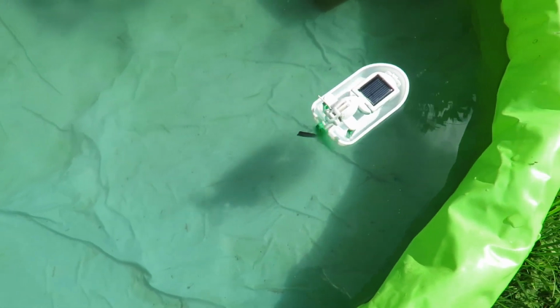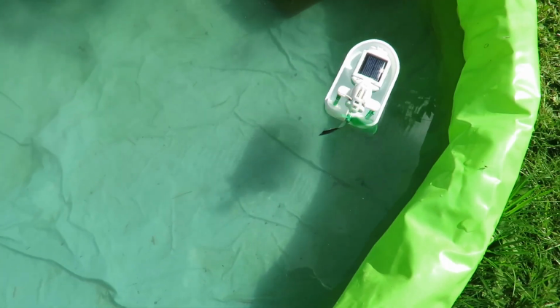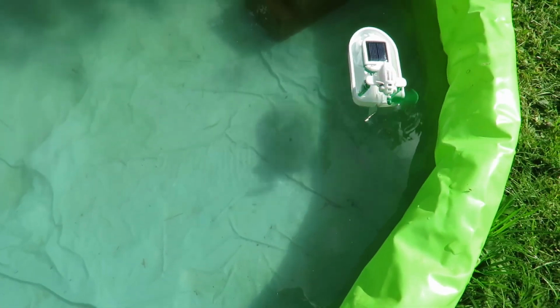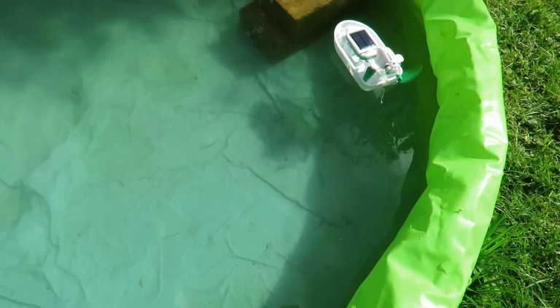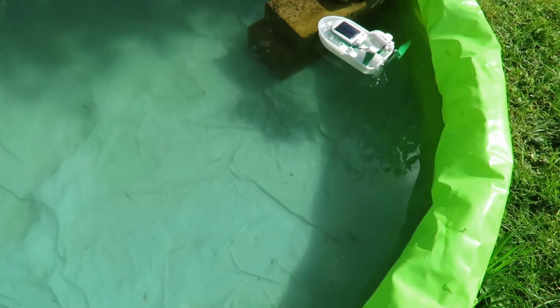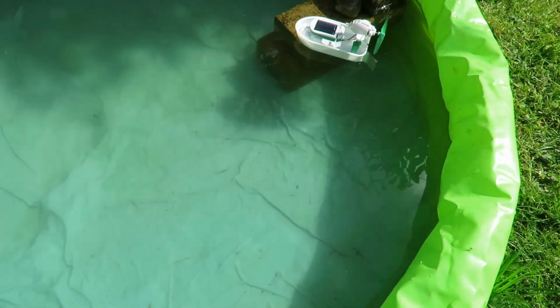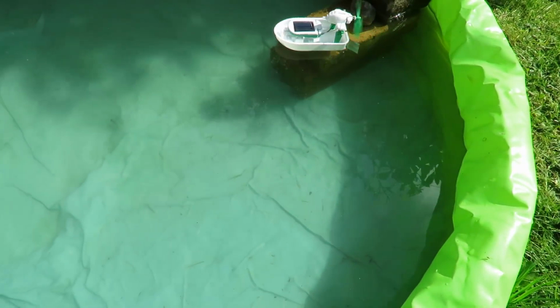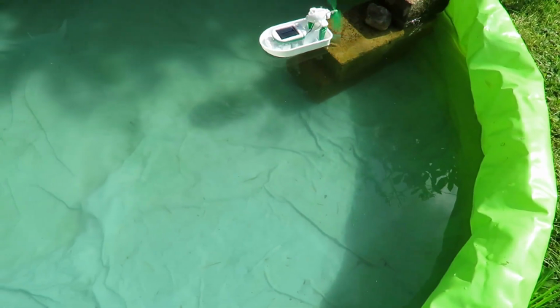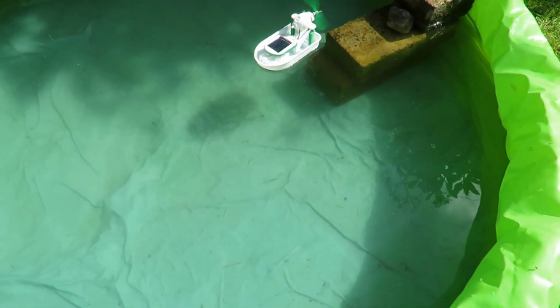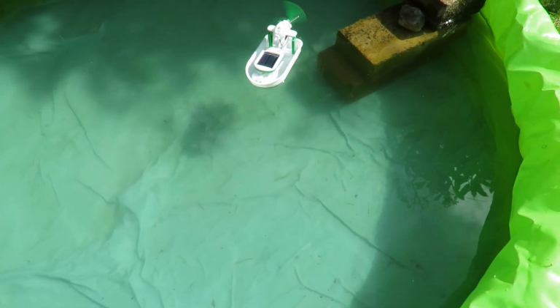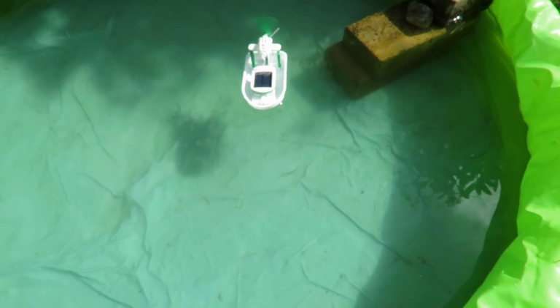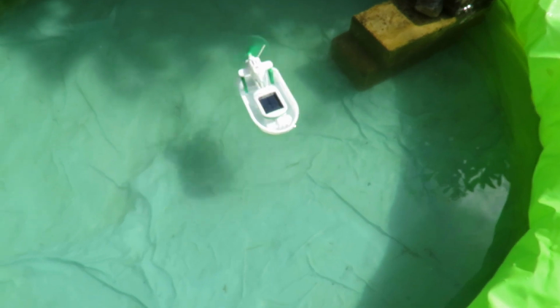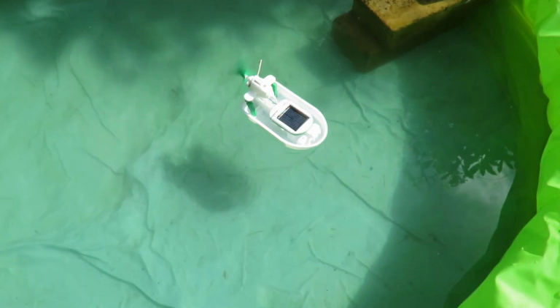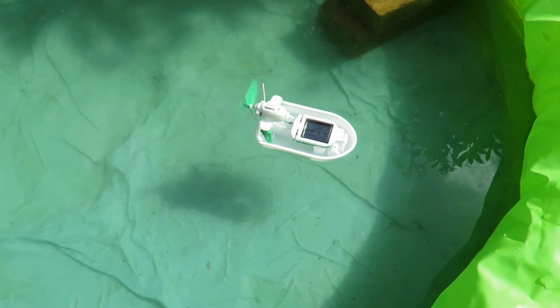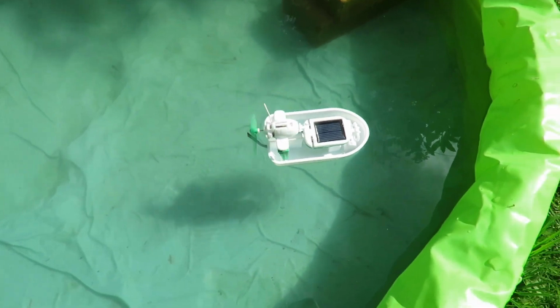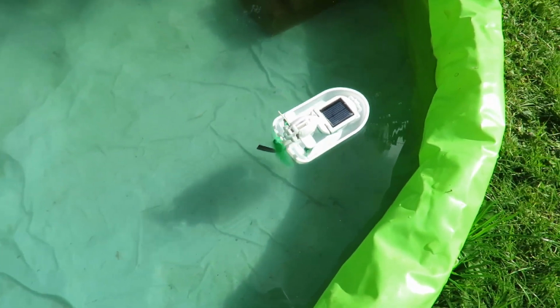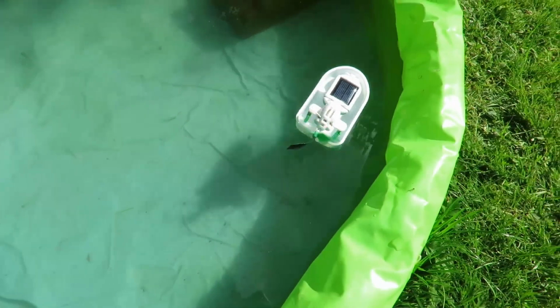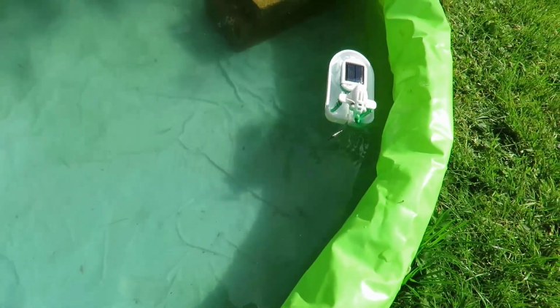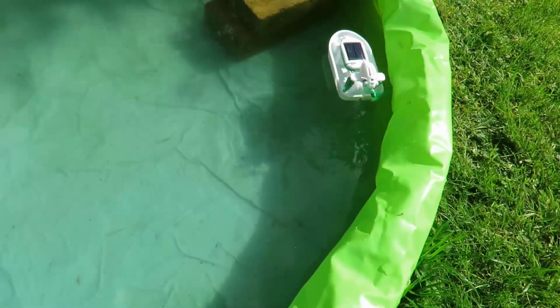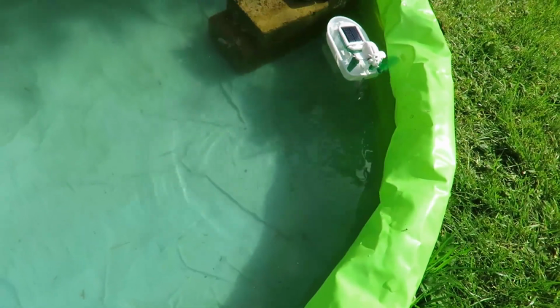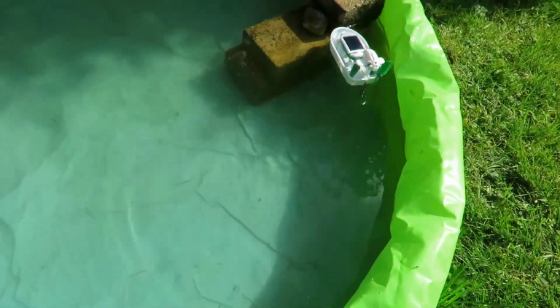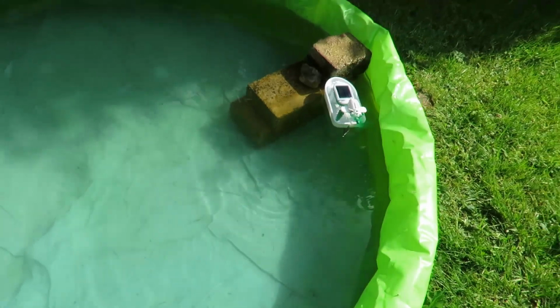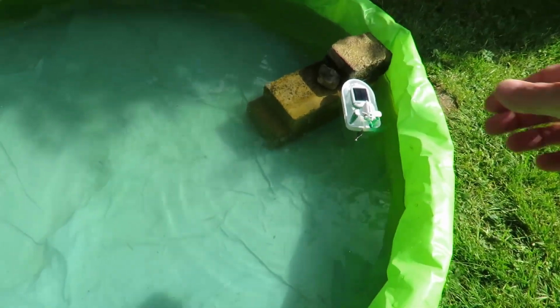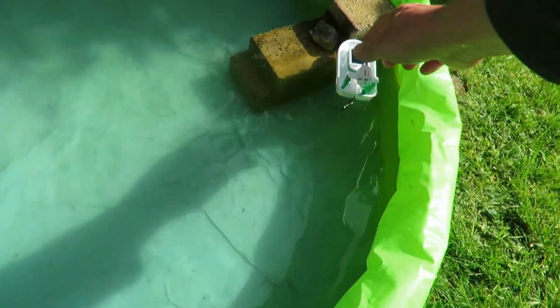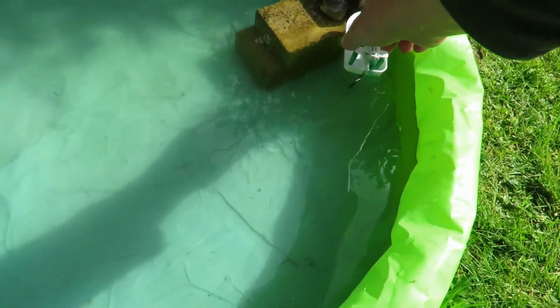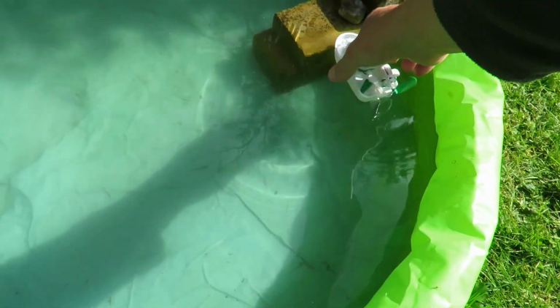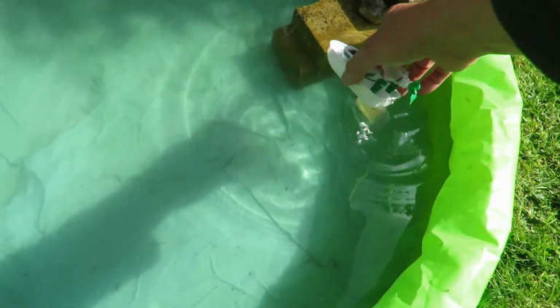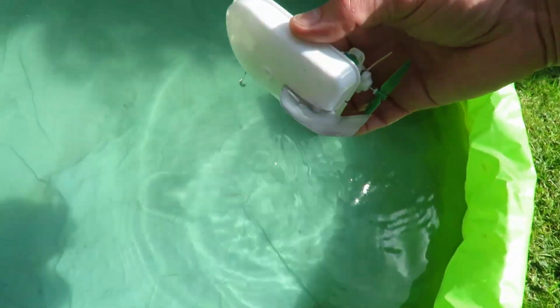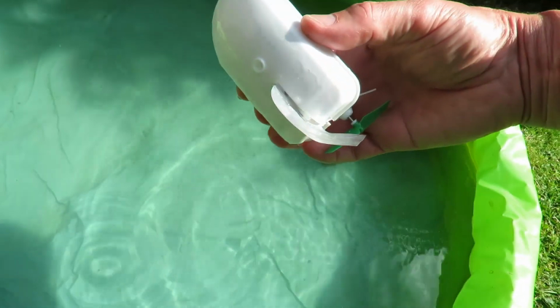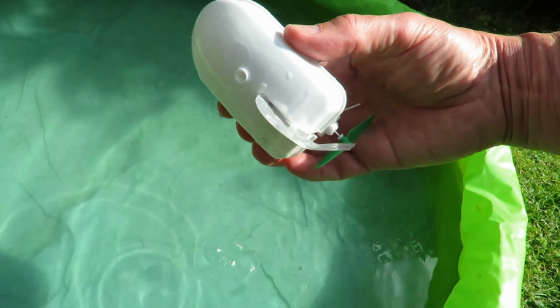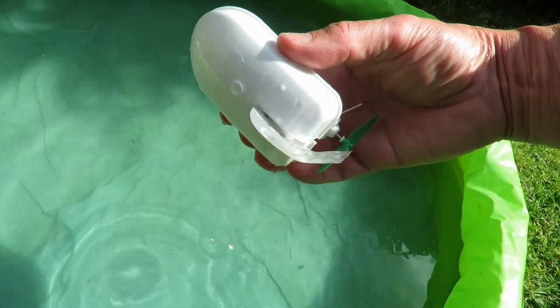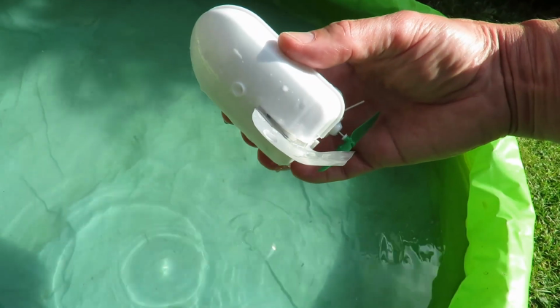It is supposed to have a little rudder of its own — a little green bit of plastic. I added that bit of bent aluminium plate off of a drinks can, just hot glued on the bottom there.